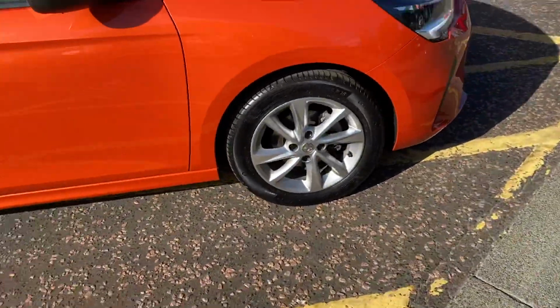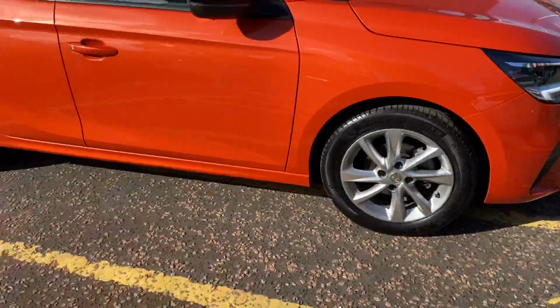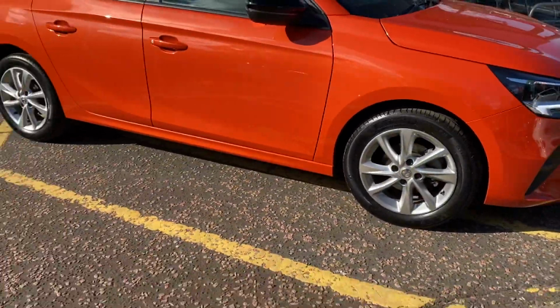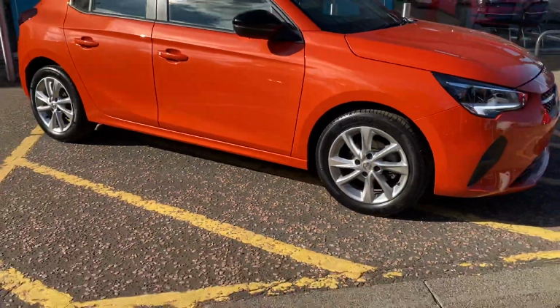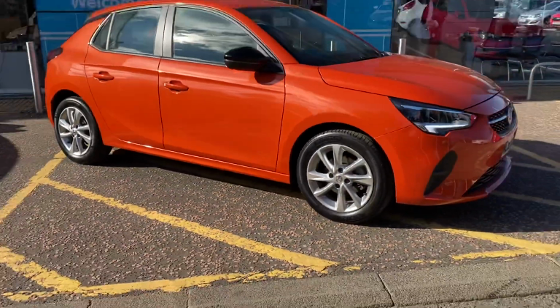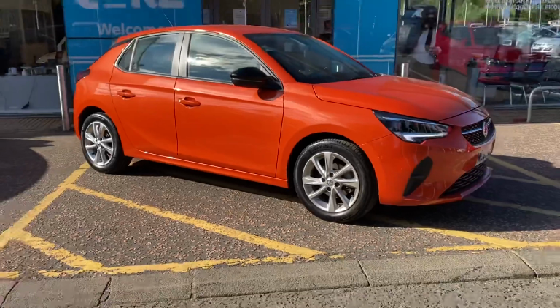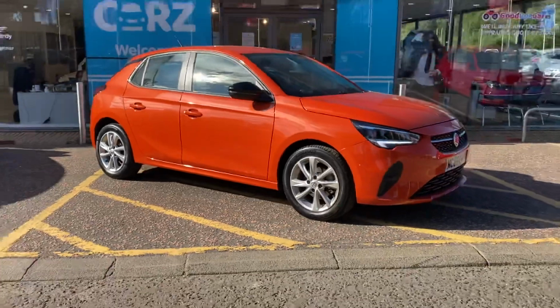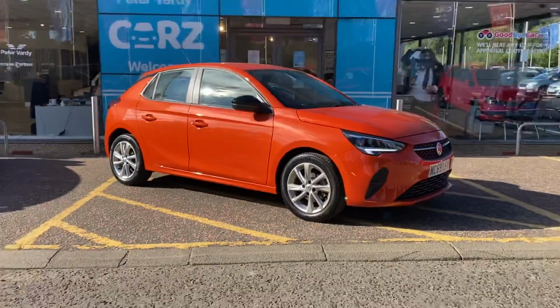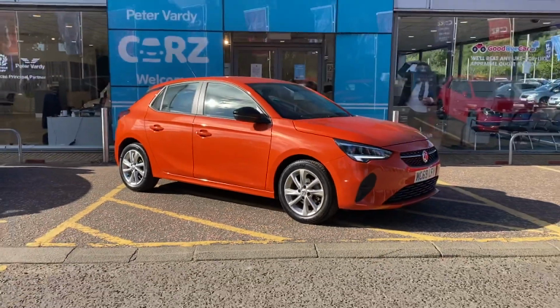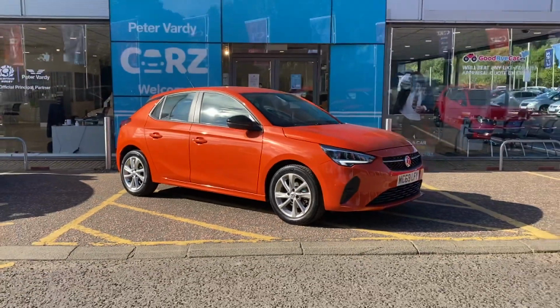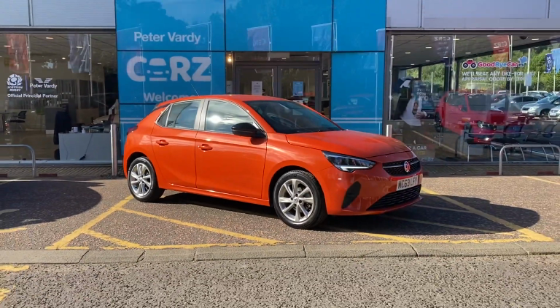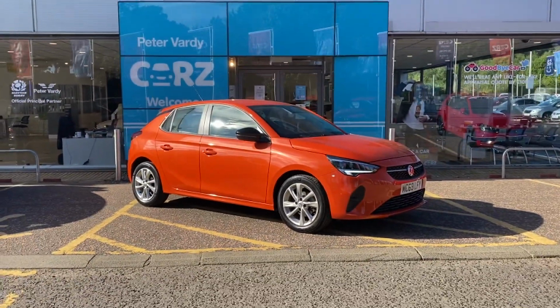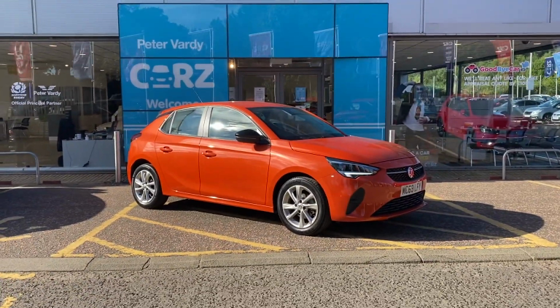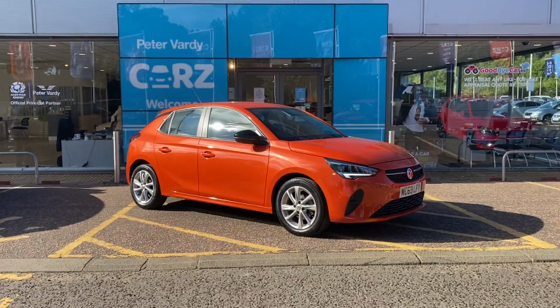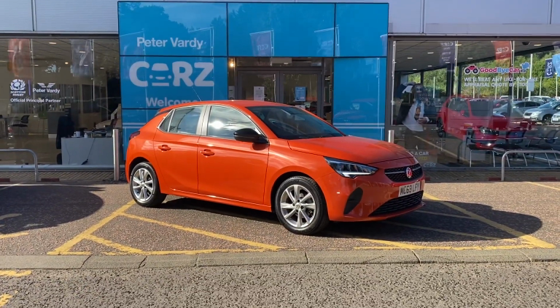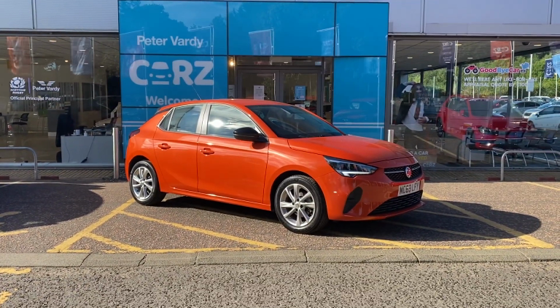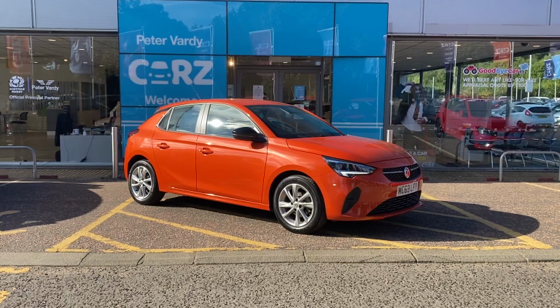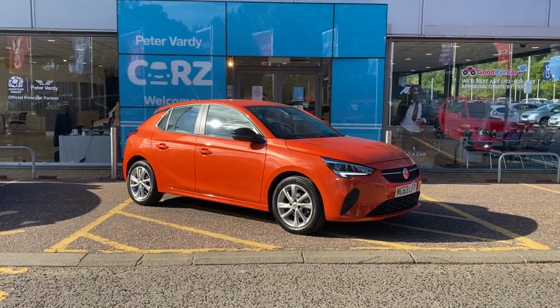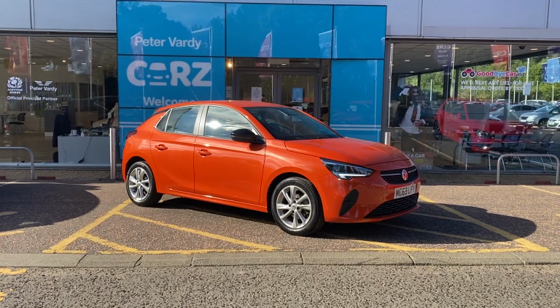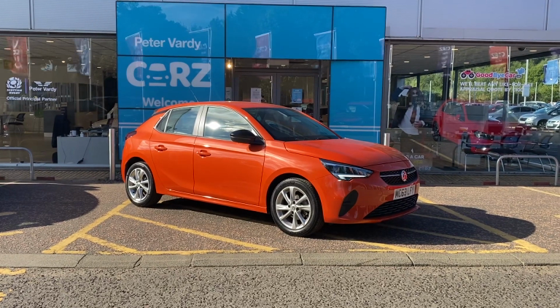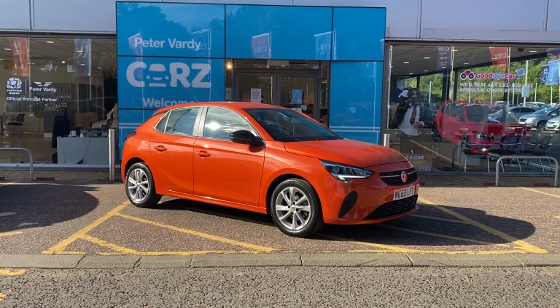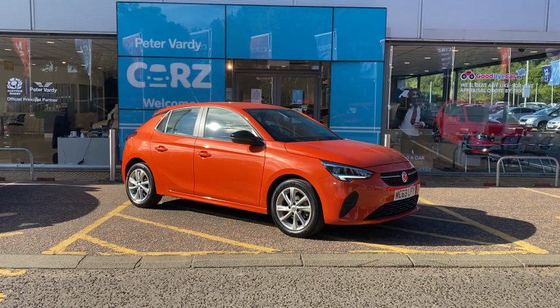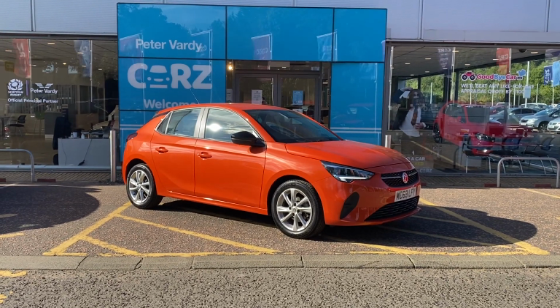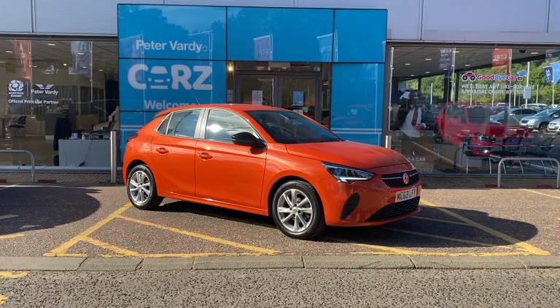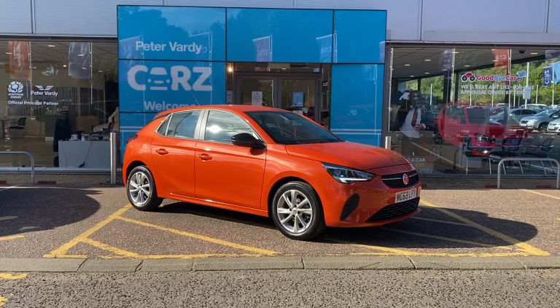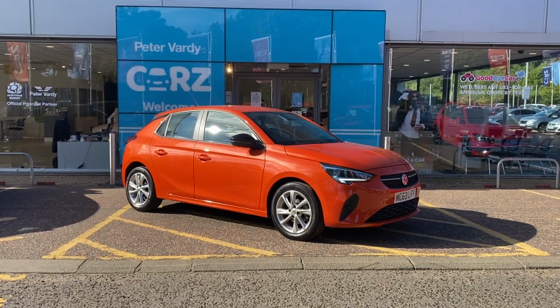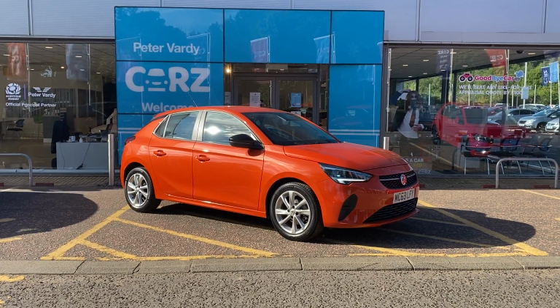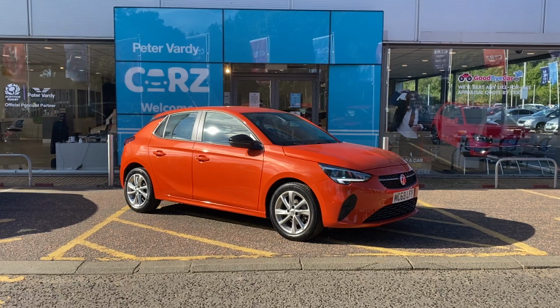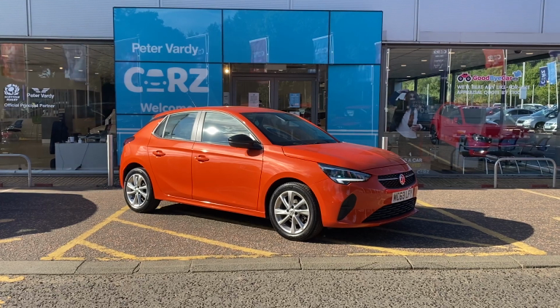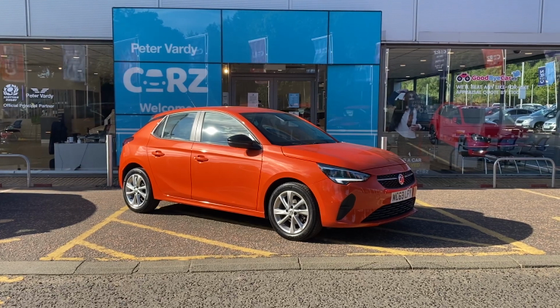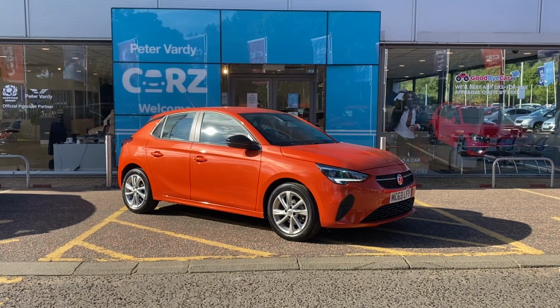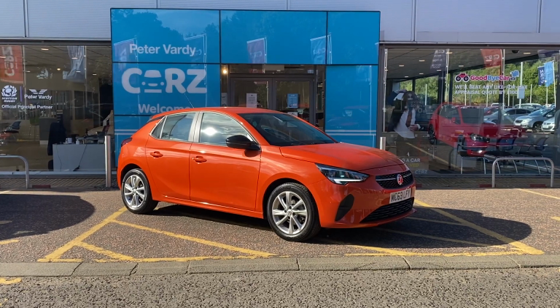Bring you back round to the front of the vehicle now. This particular car is available for immediate delivery. If you do have any further questions about this particular car, then please don't hesitate to contact Peter Vardy Cars in Perth. We'd love to hear from you.